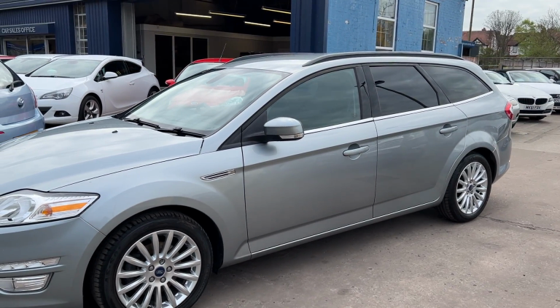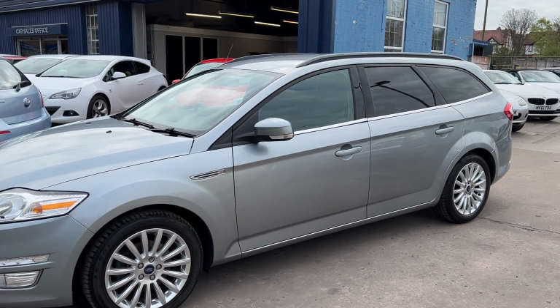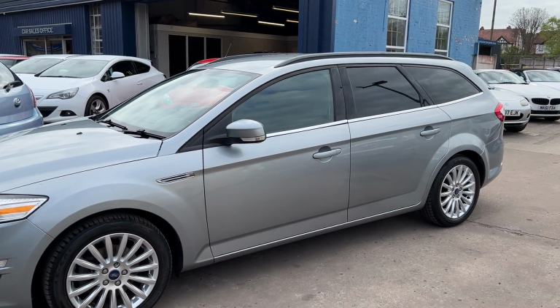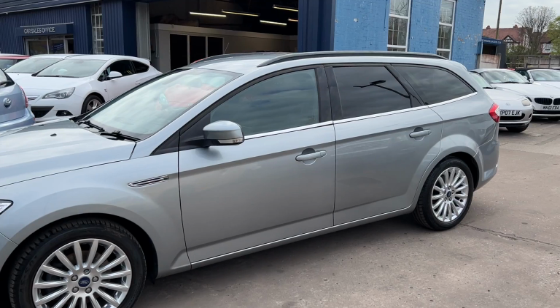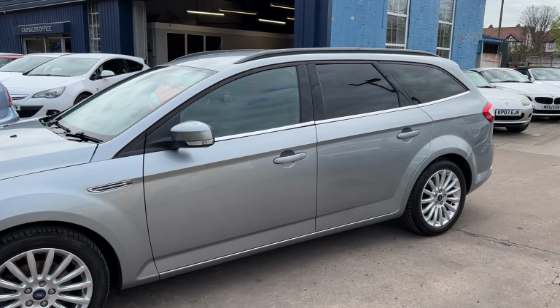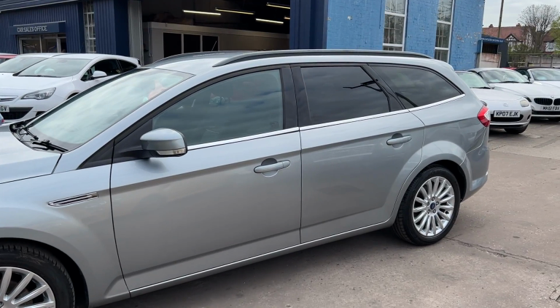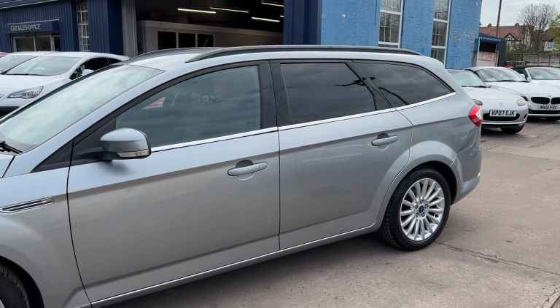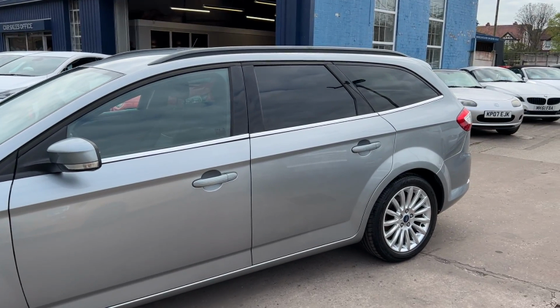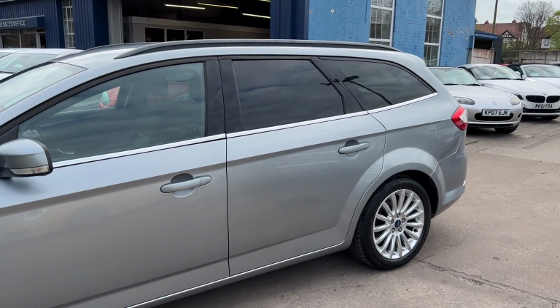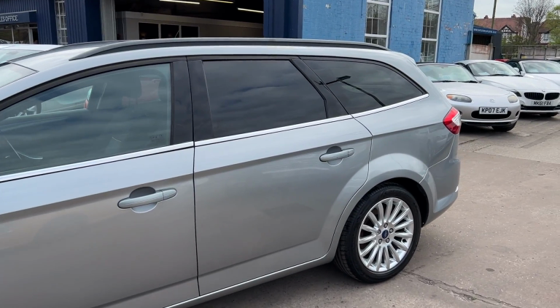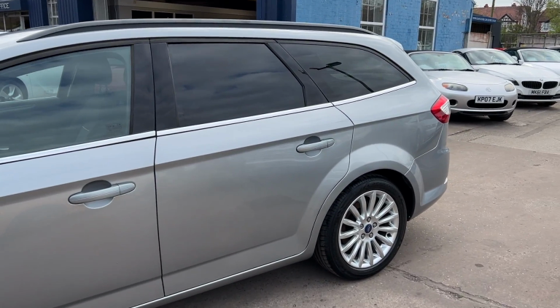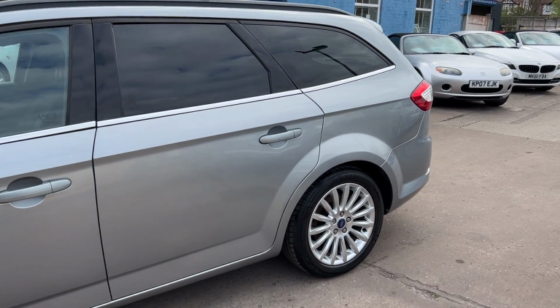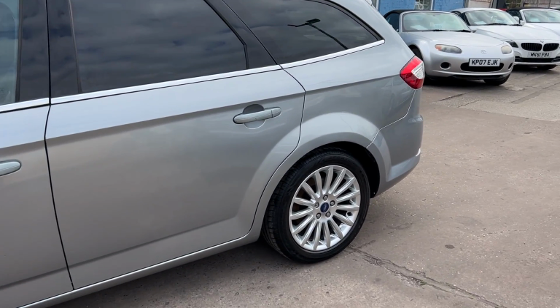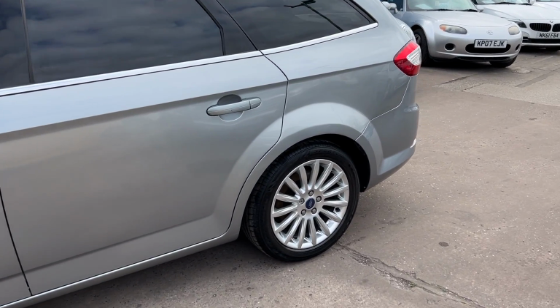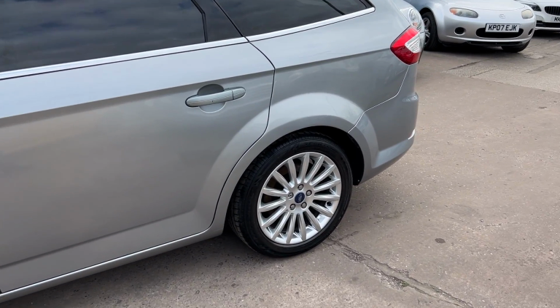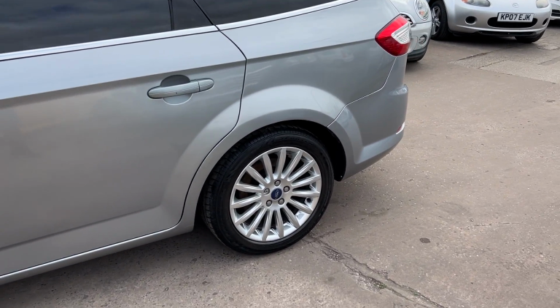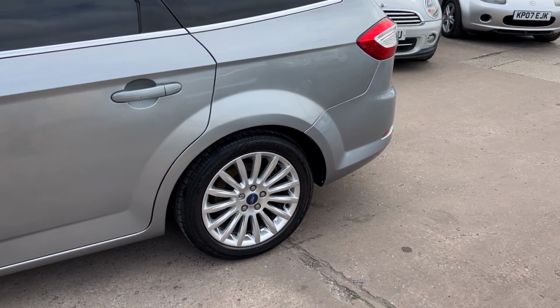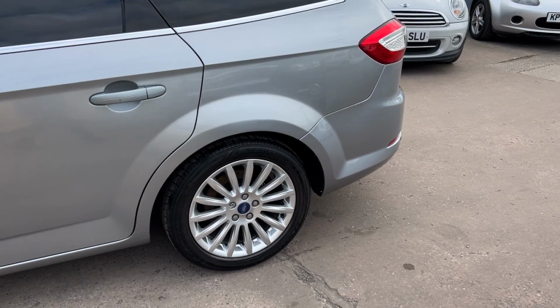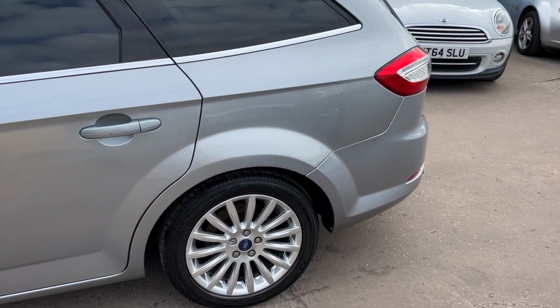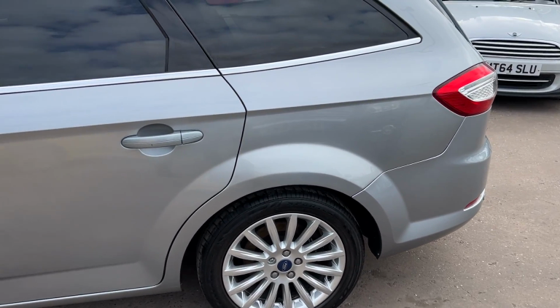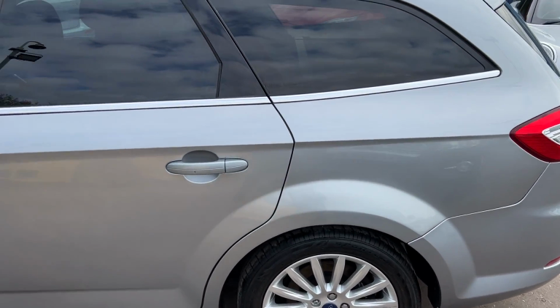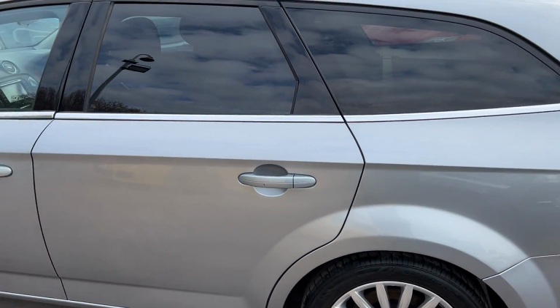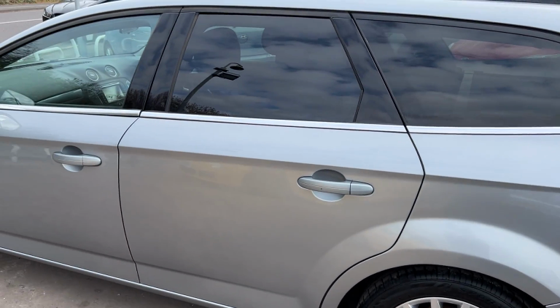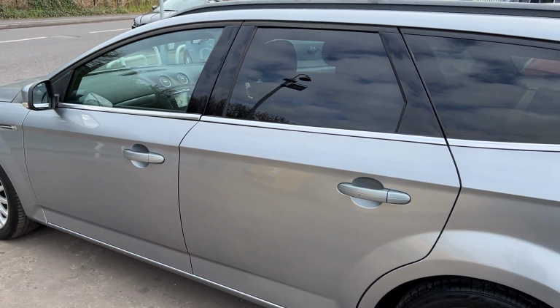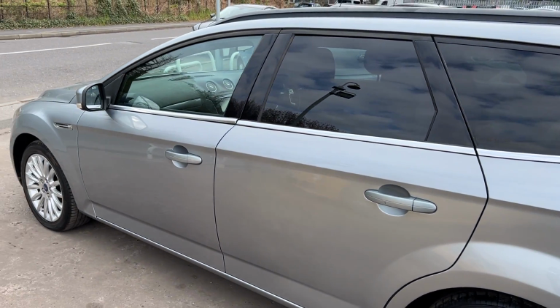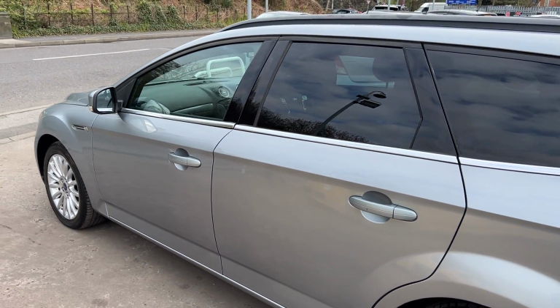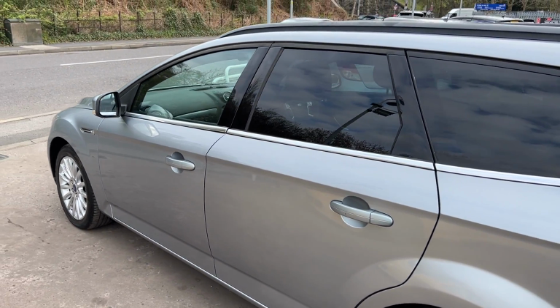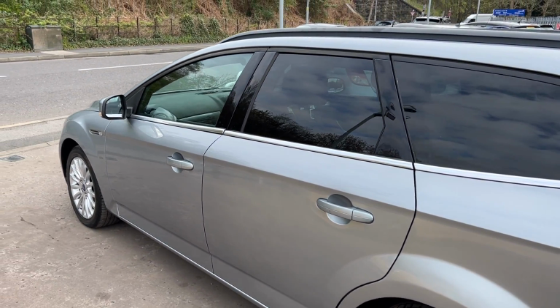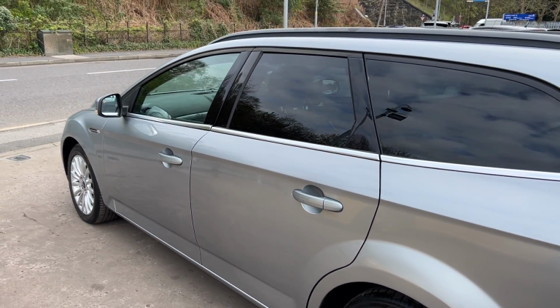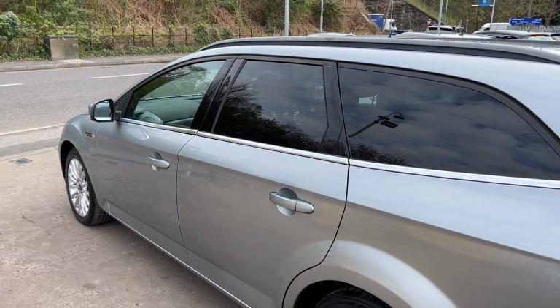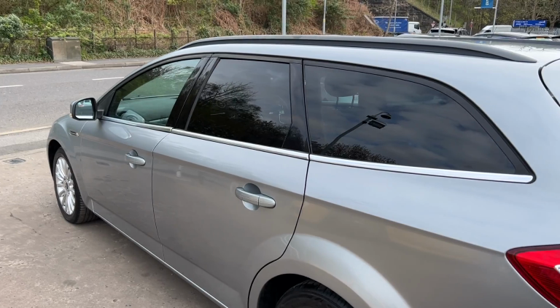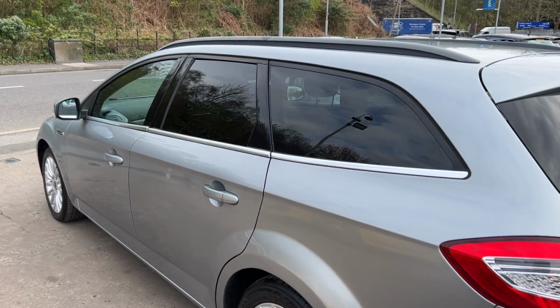This car is a metallic pale grey, has a 2 litre diesel engine, 17 inch alloy wheels, air conditioning, sat navigation, electric windows, electric folding mirrors, and it's a 6 speed.